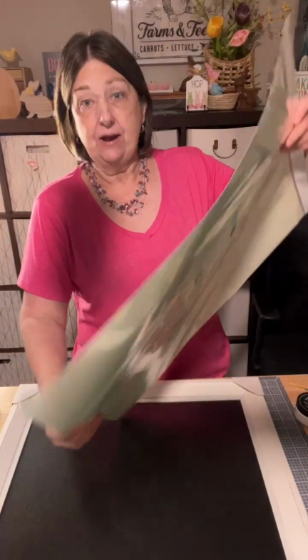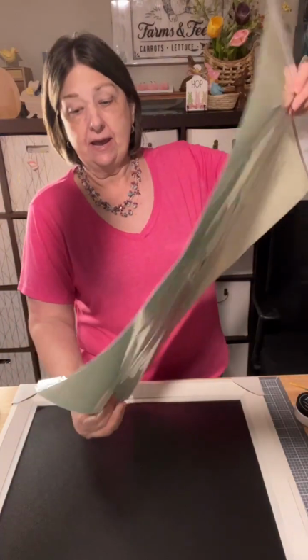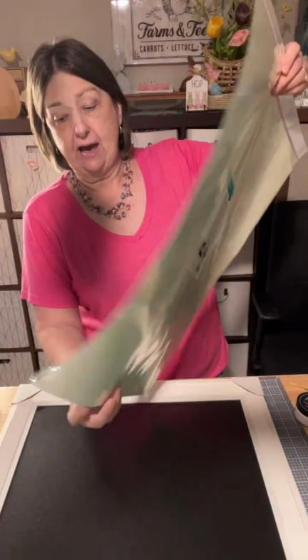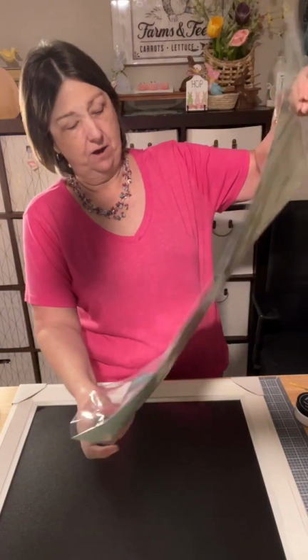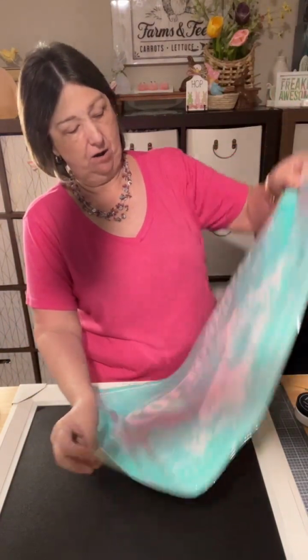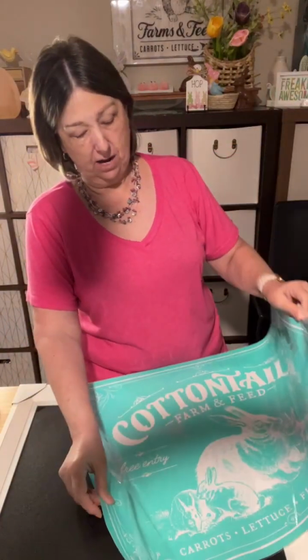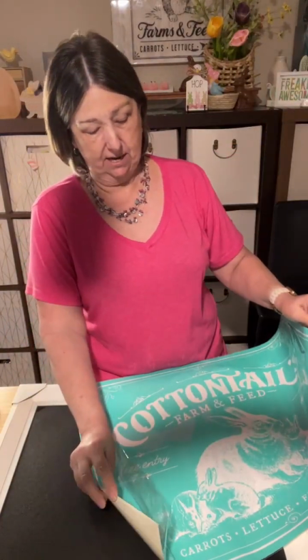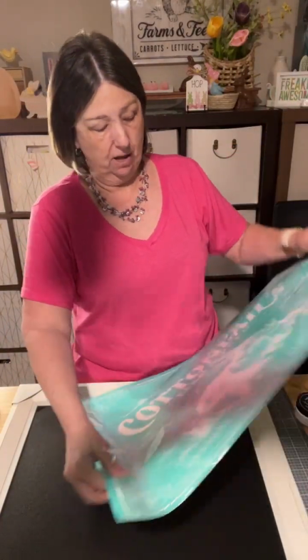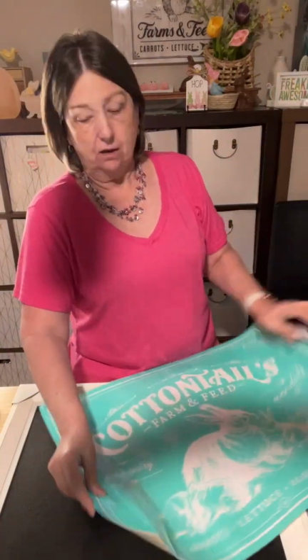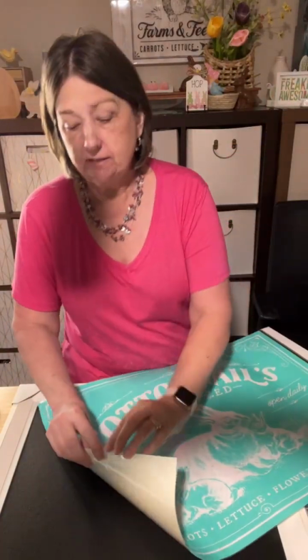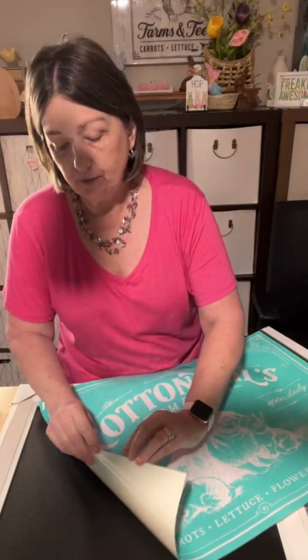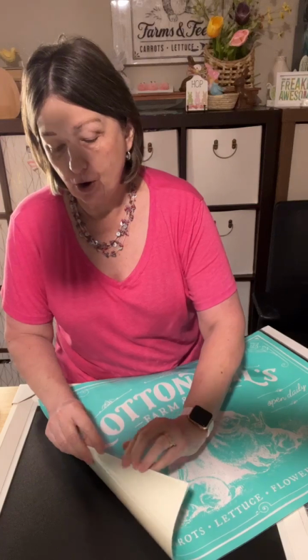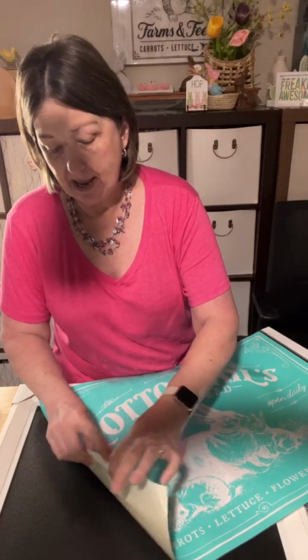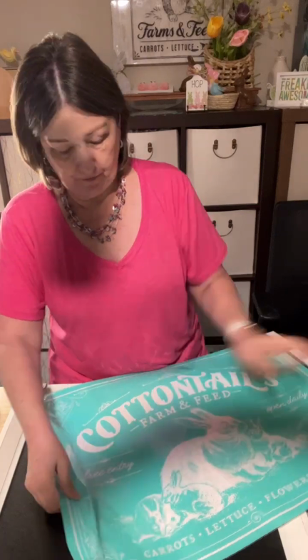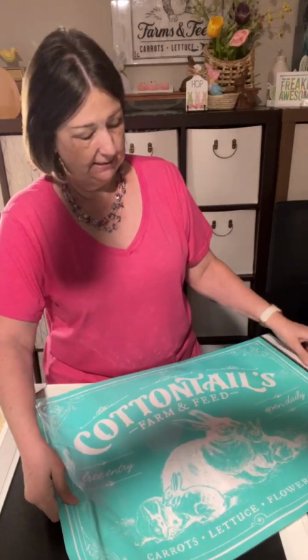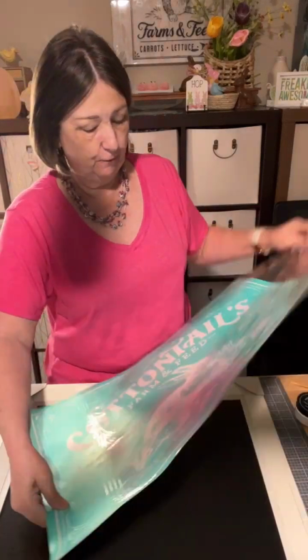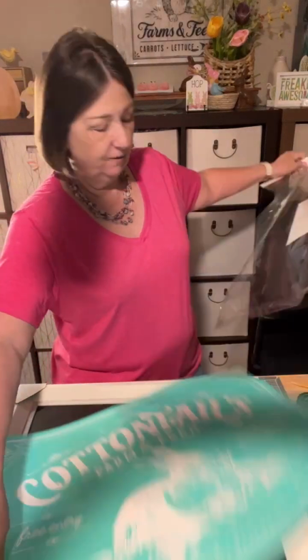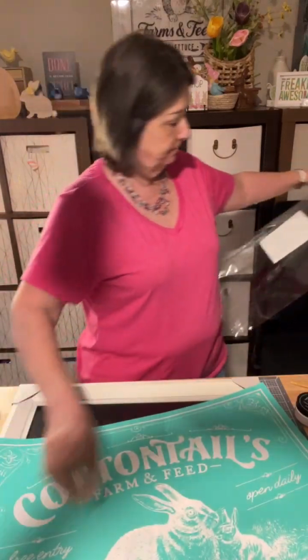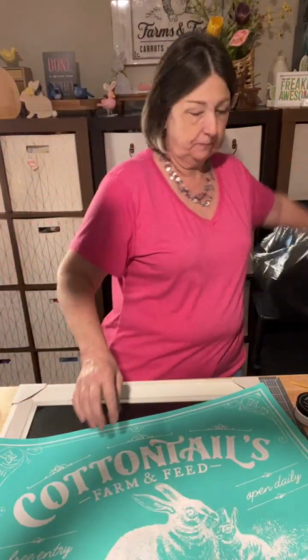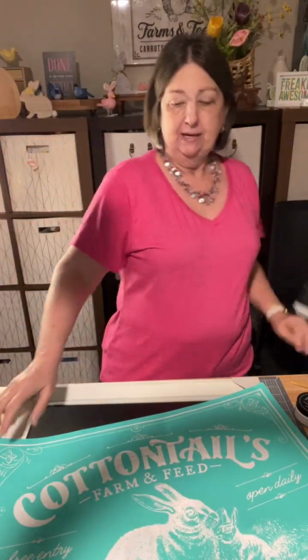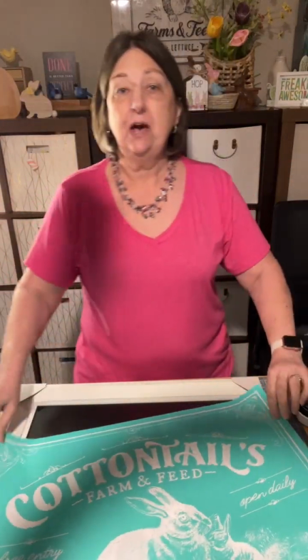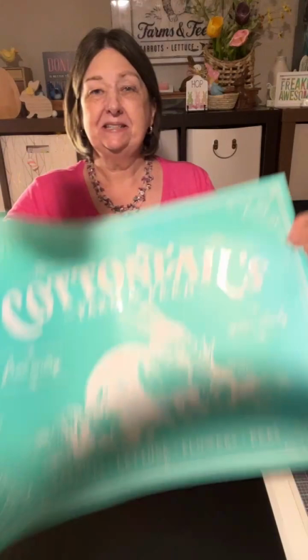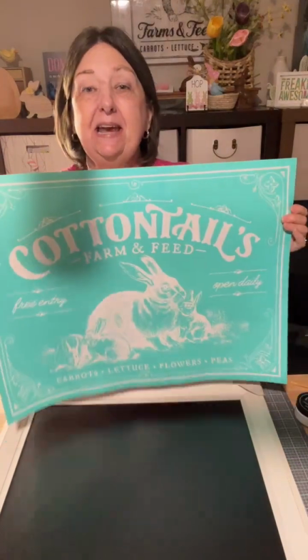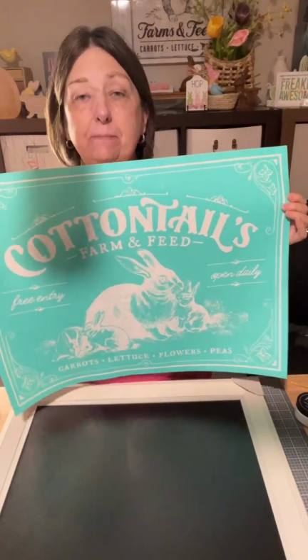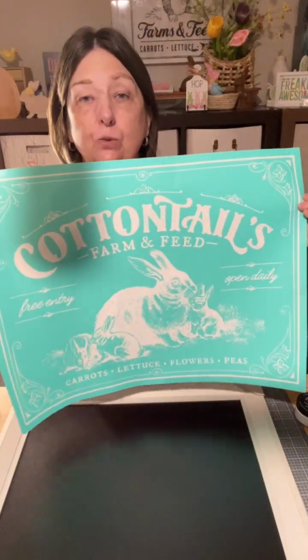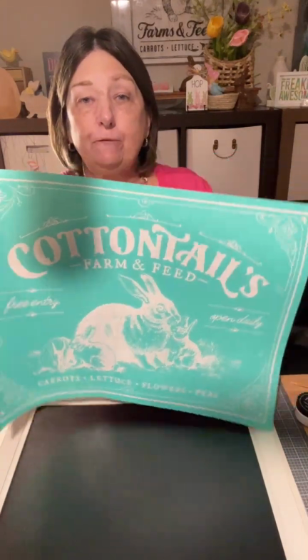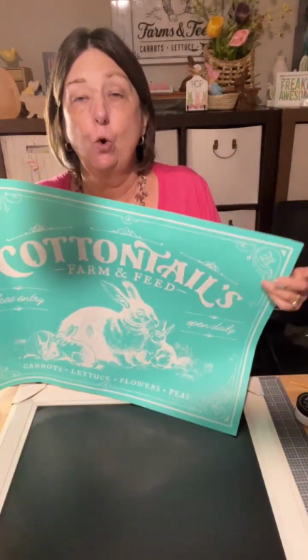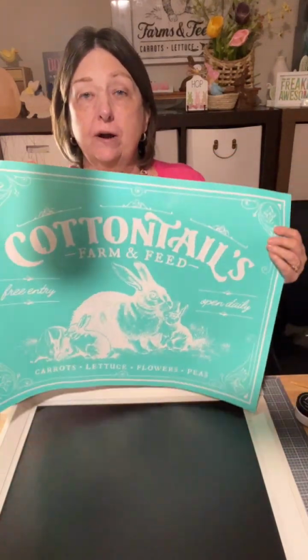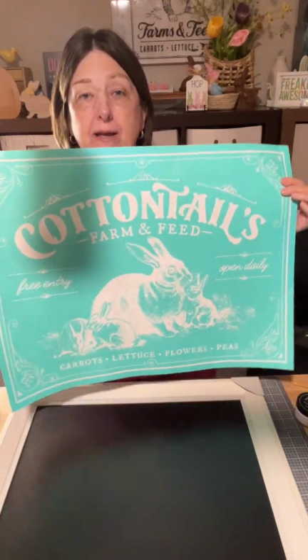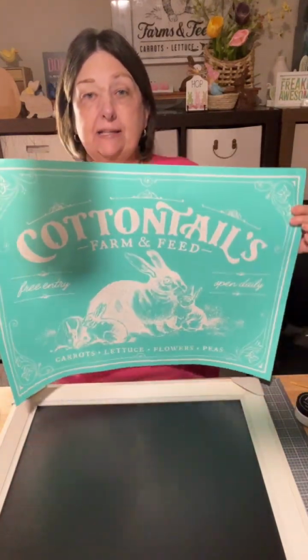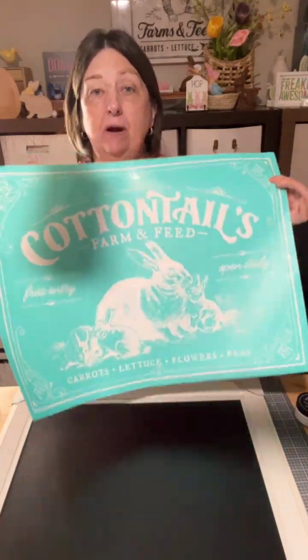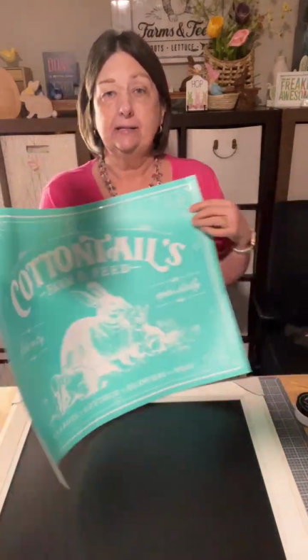Here I have our Cottontail — Cottontail's Farm and Feed. Look how big this is: 18 by 24. It's big, all right.